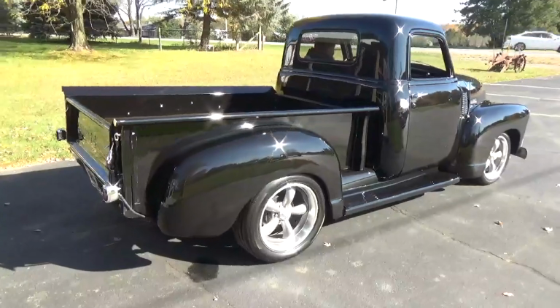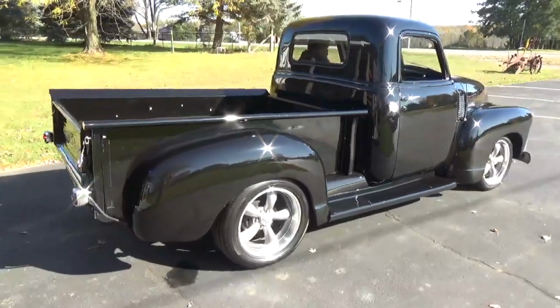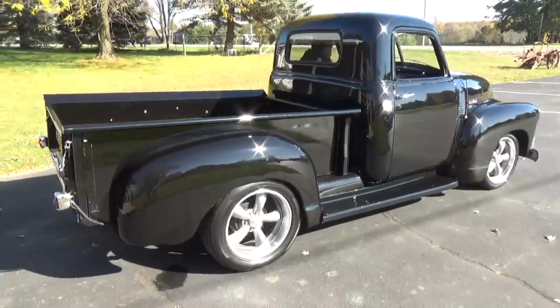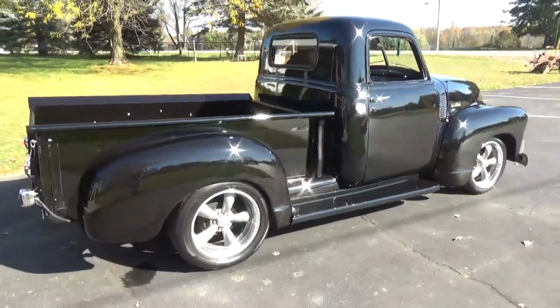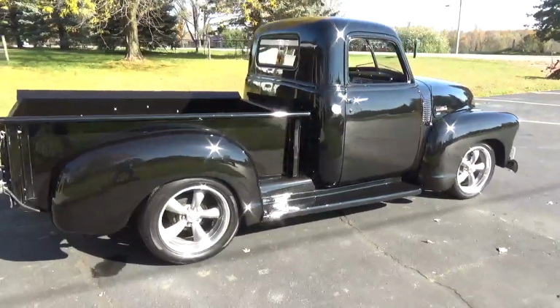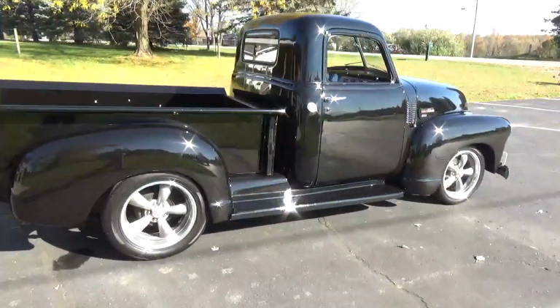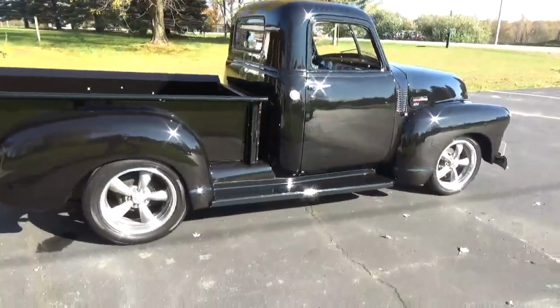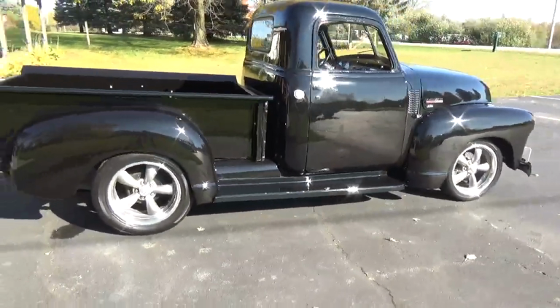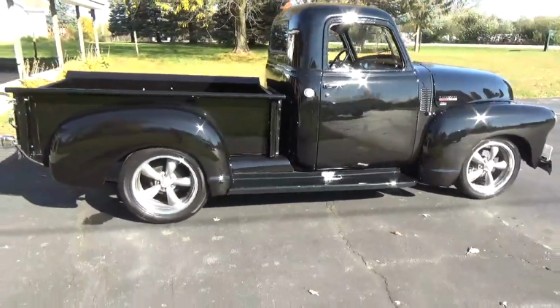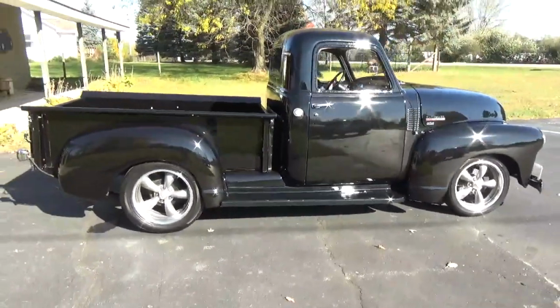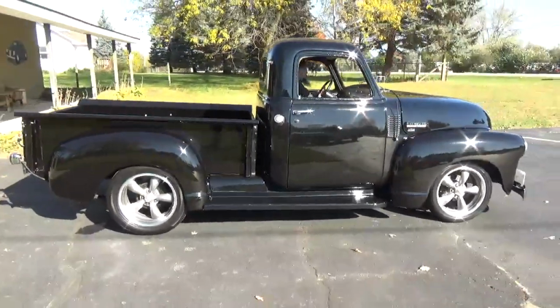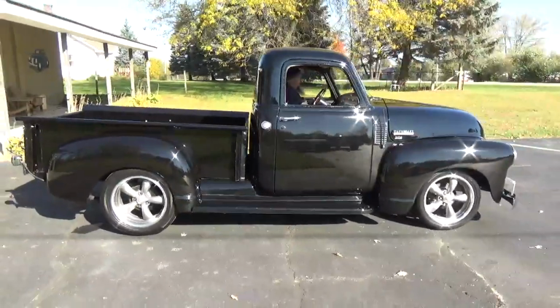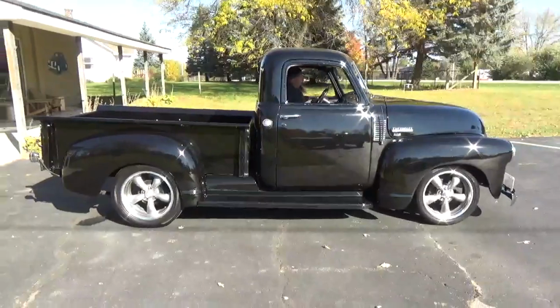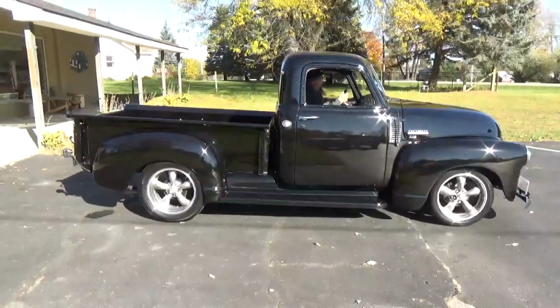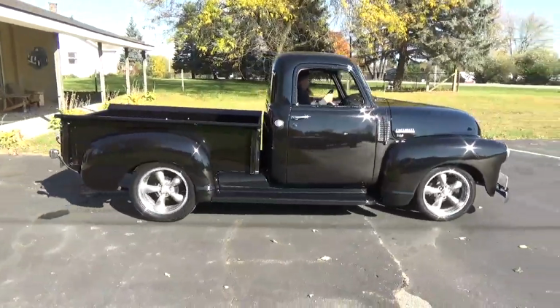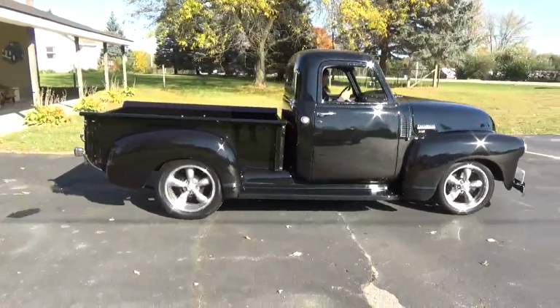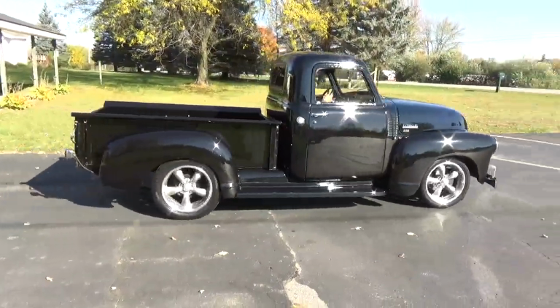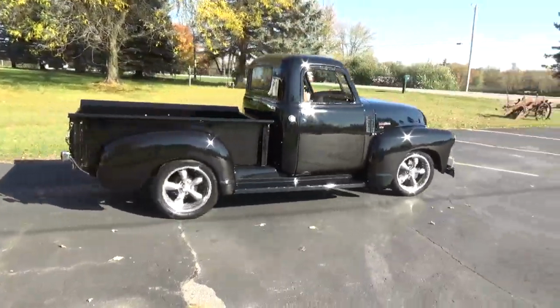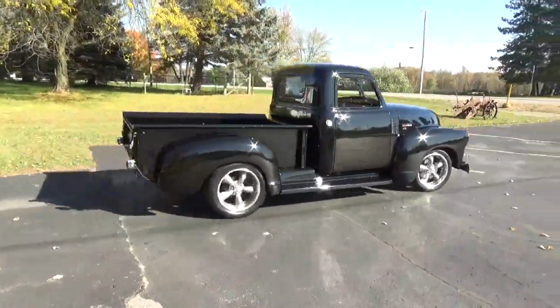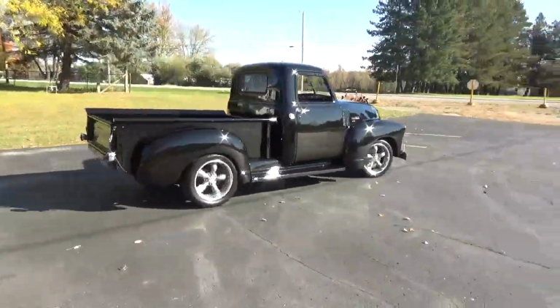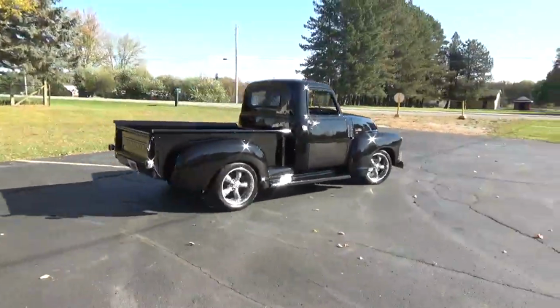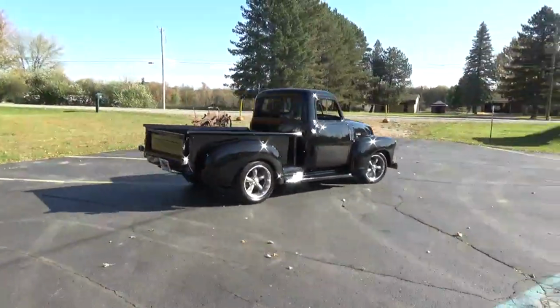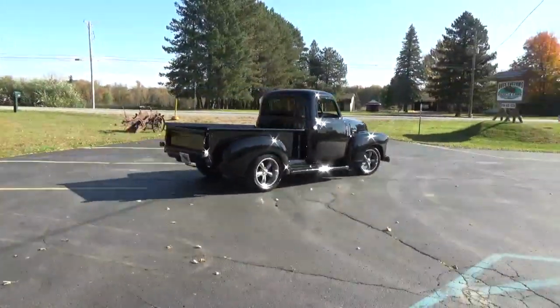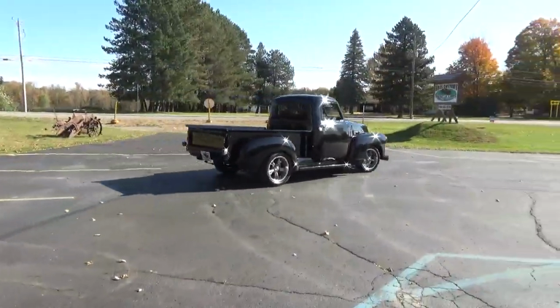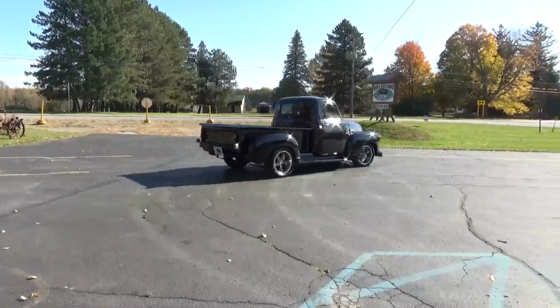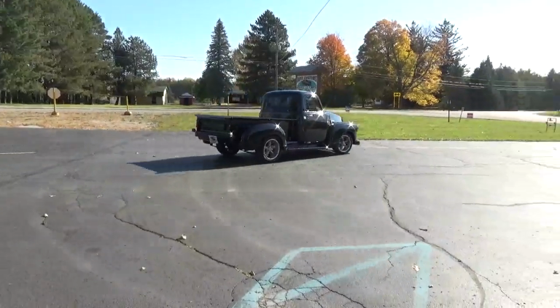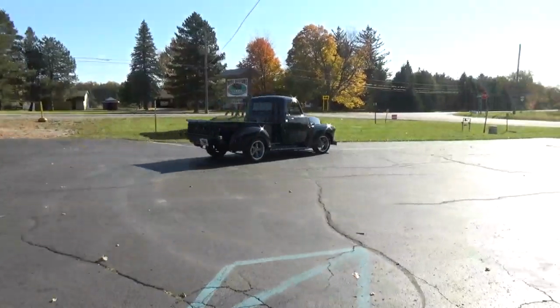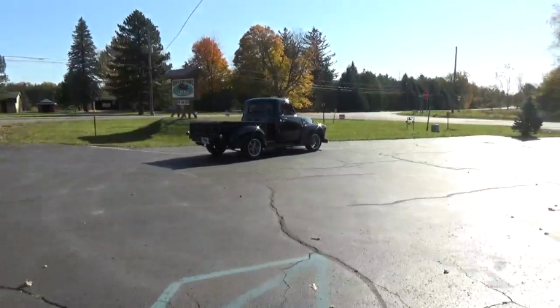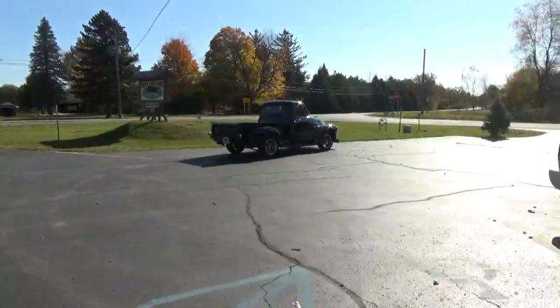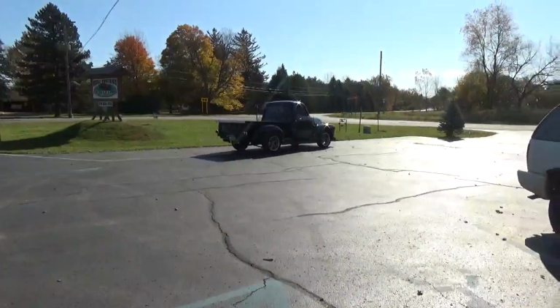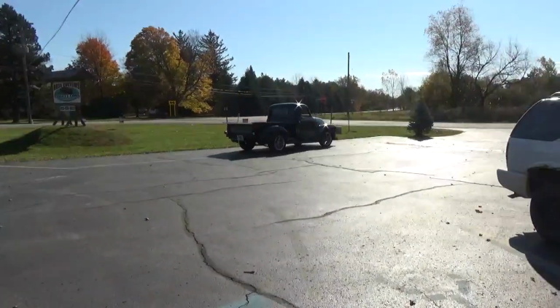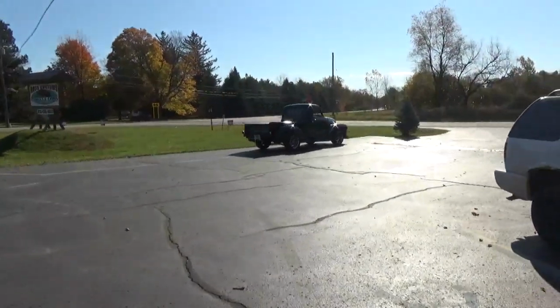Drives out nice, goes down the road real good. It's got a Mustang II front end suspension with rack and pinion — steers and handles like a go-kart. You can check out our complete inventory at RossCustomsMI.com. Have a great day, folks. Thanks.